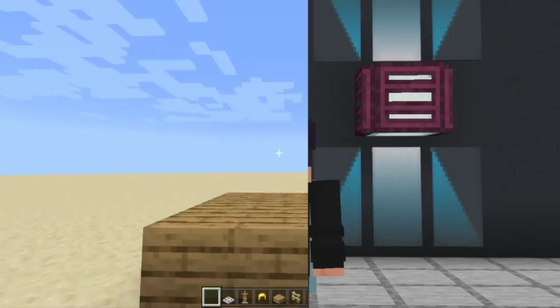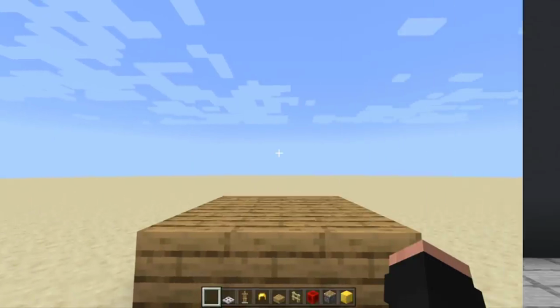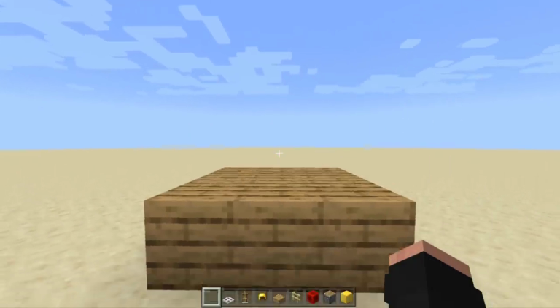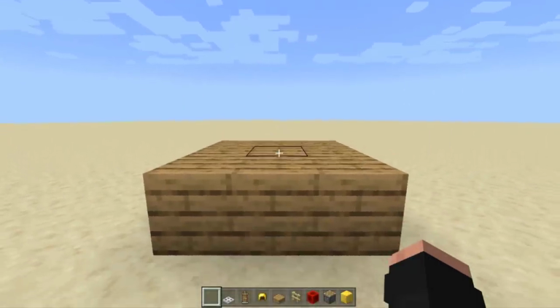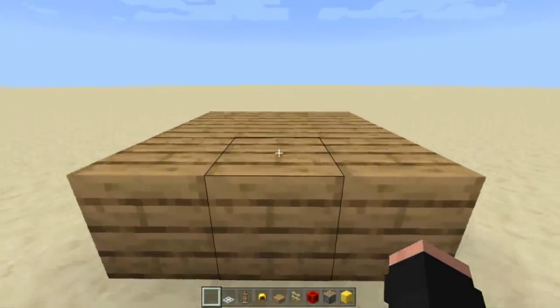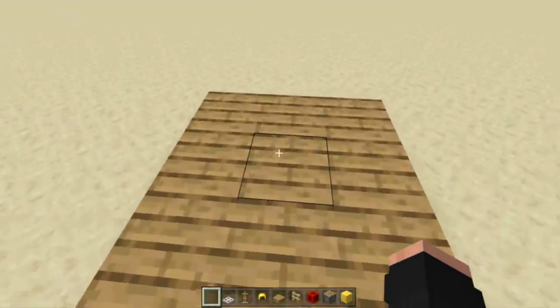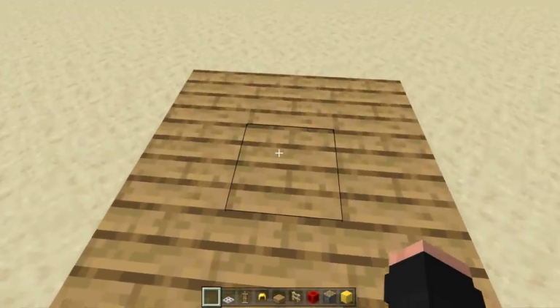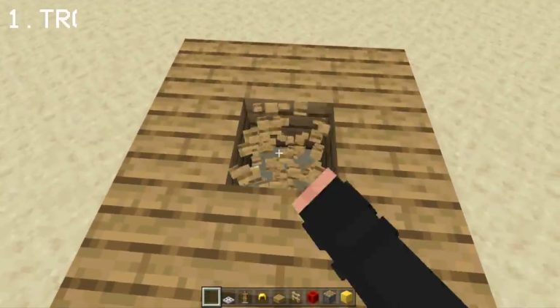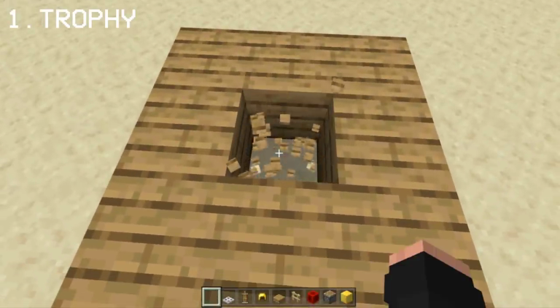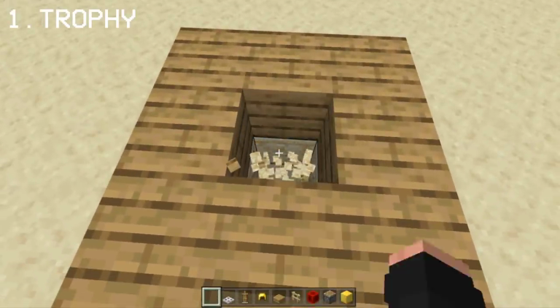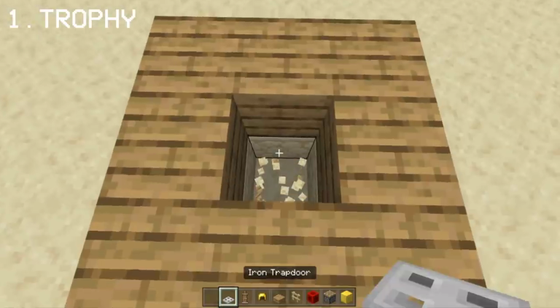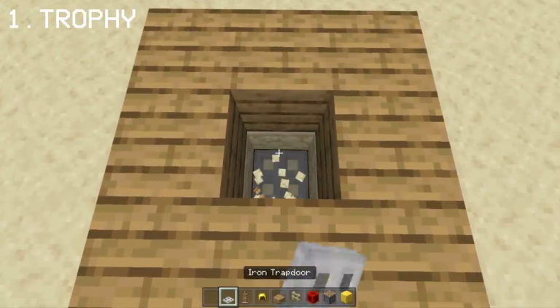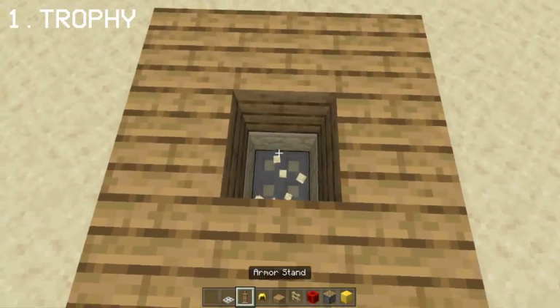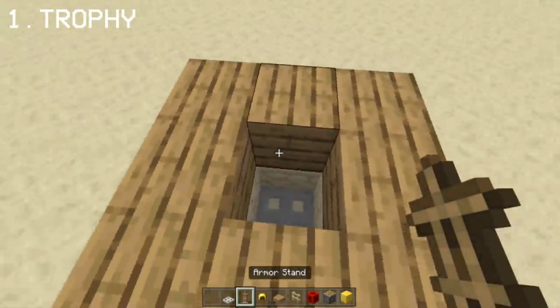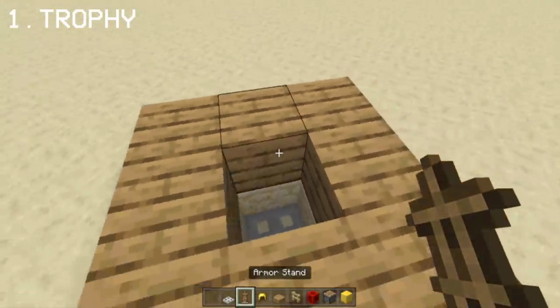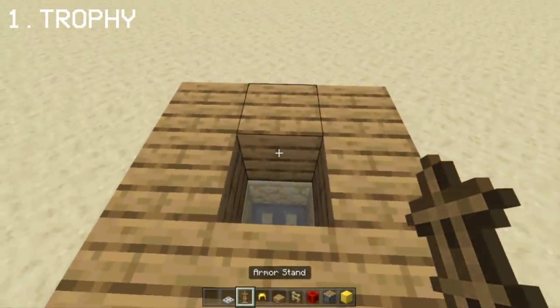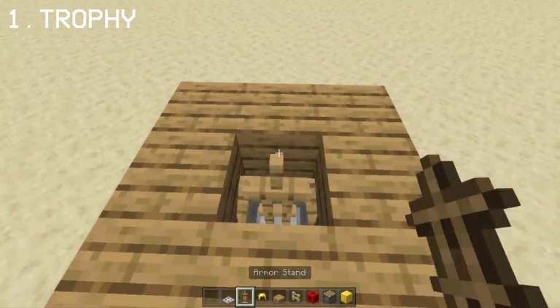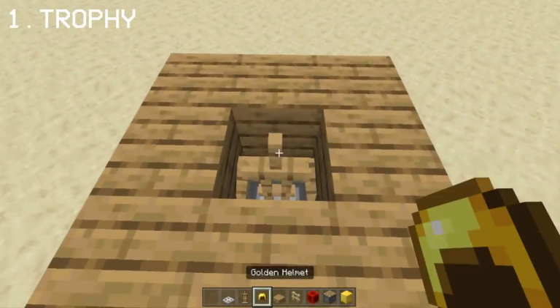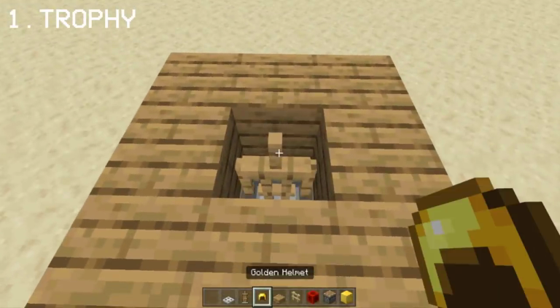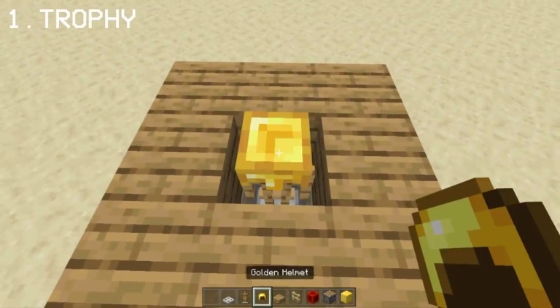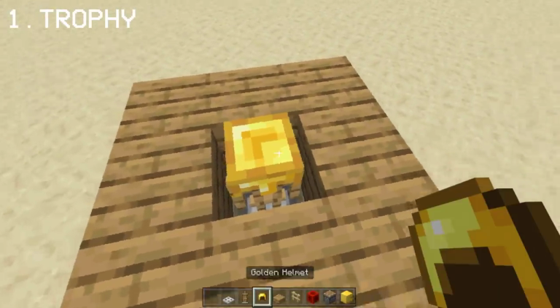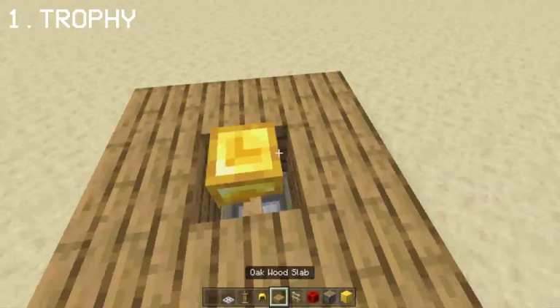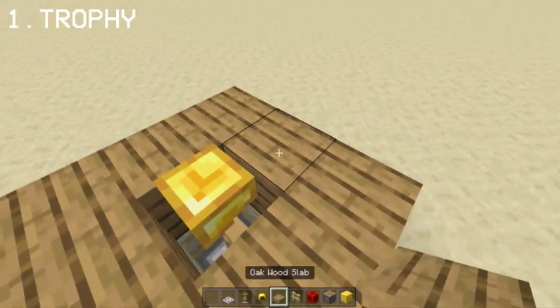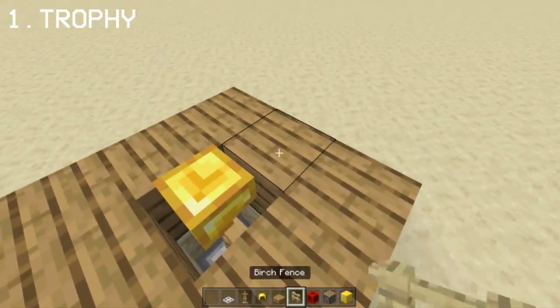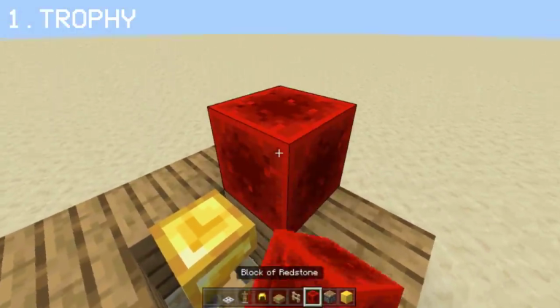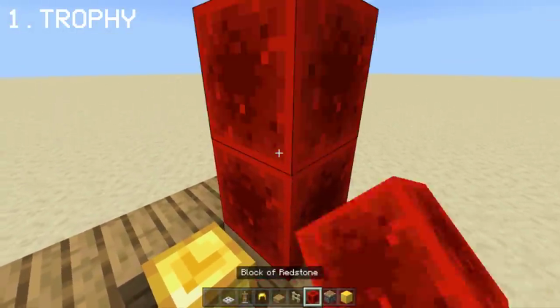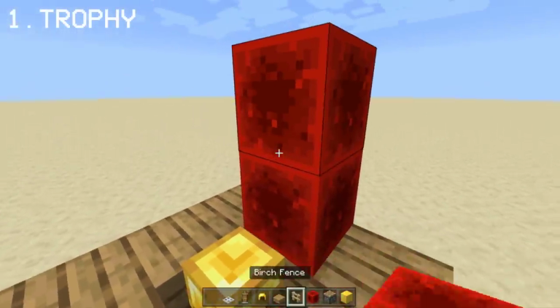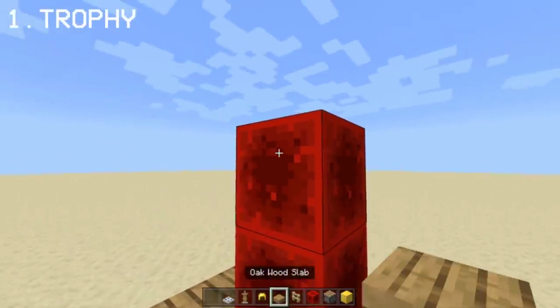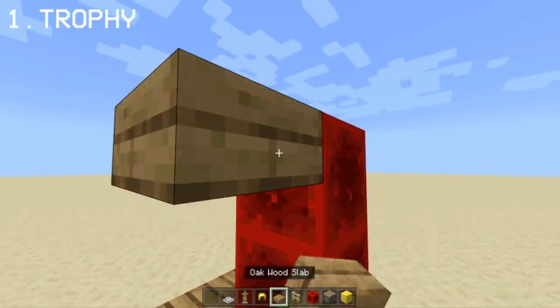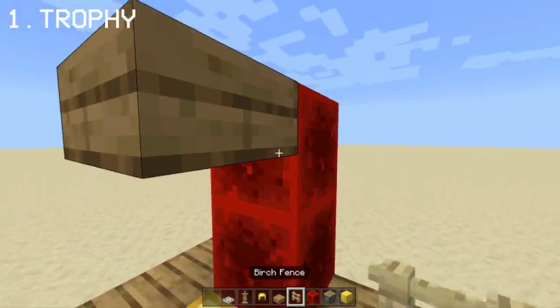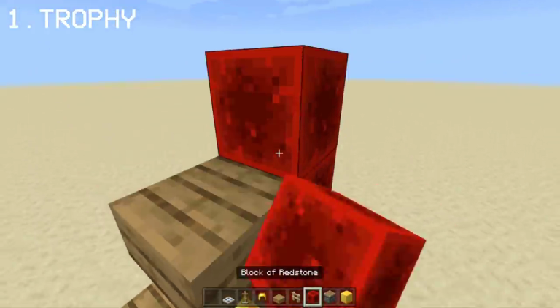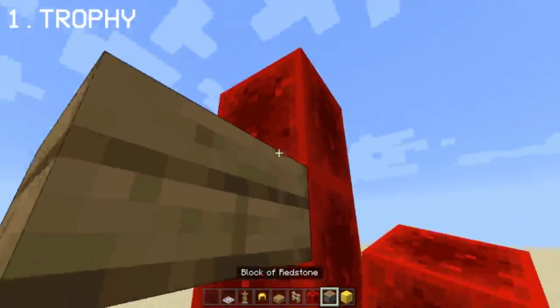Our first secret build hack will be a trophy. Place an iron trapdoor and an armor stand facing backwards with a gold helmet. Then cover the armor stand with an oak slab. This will be the base of our trophy.